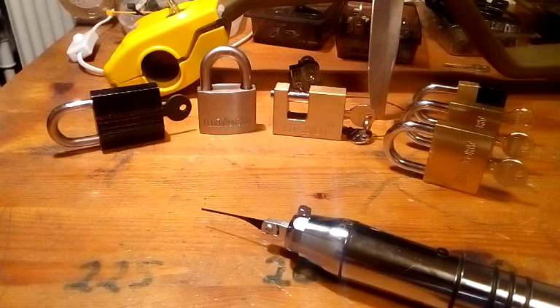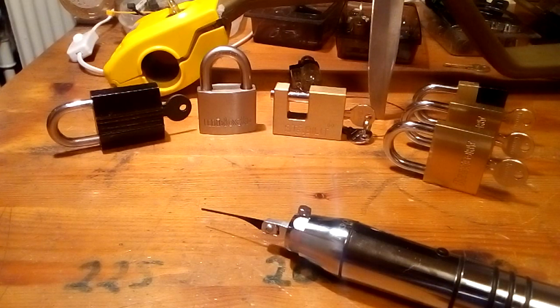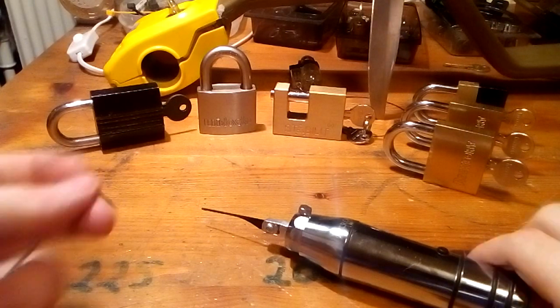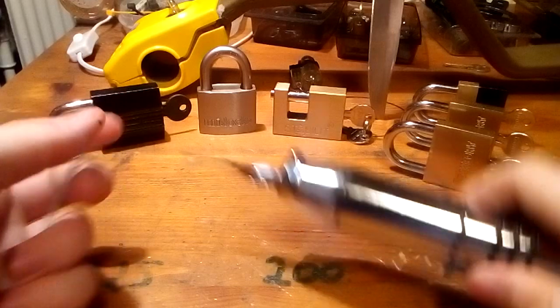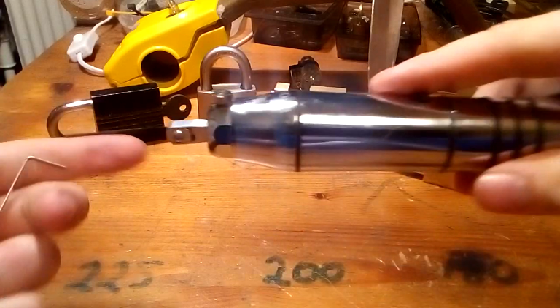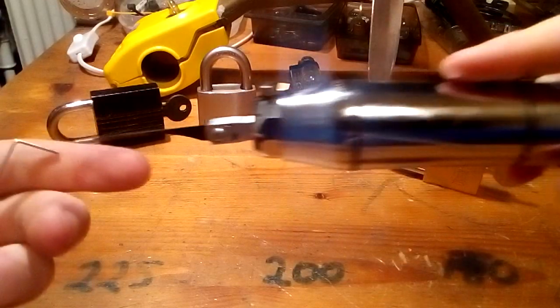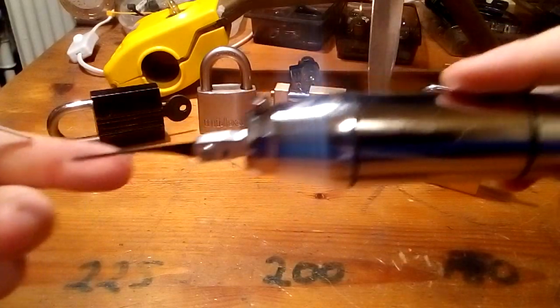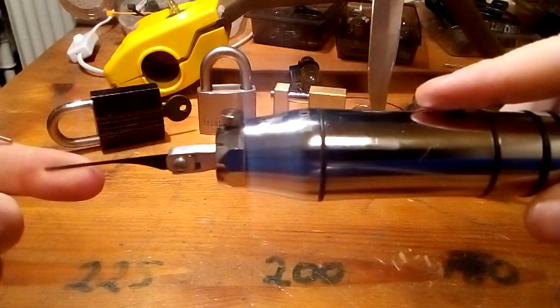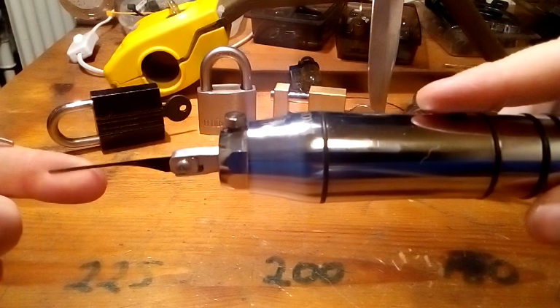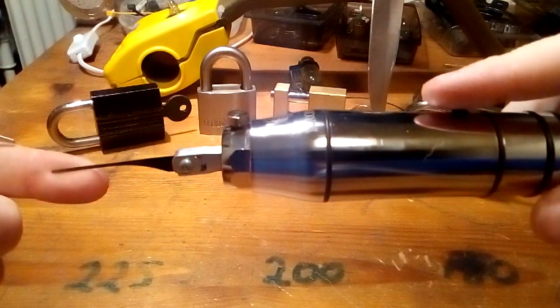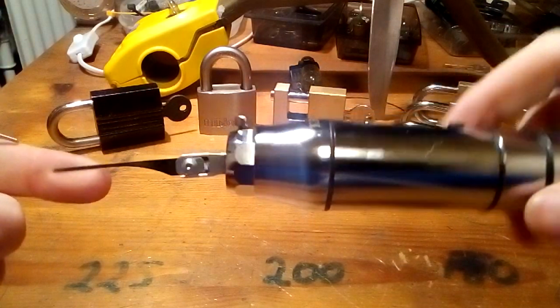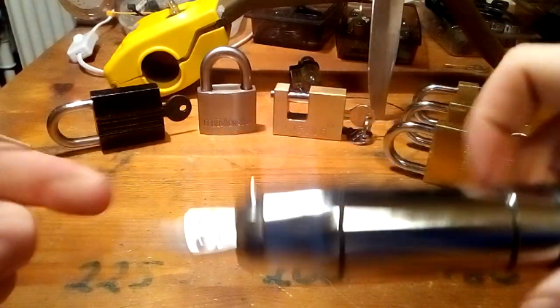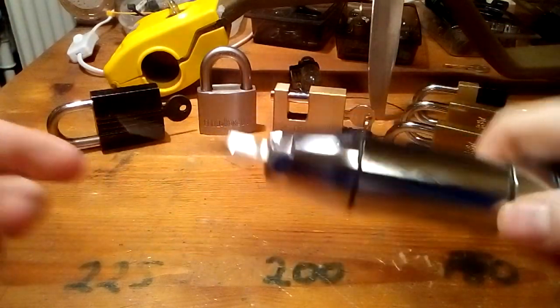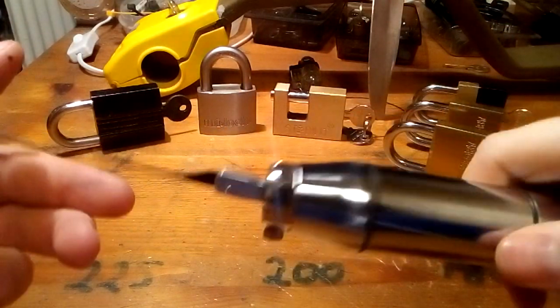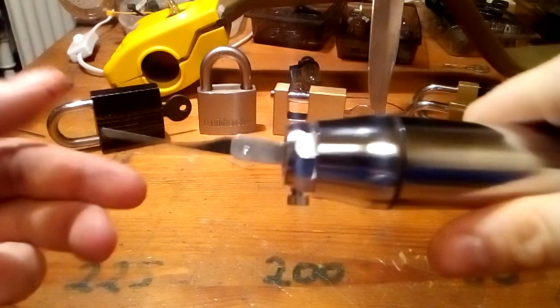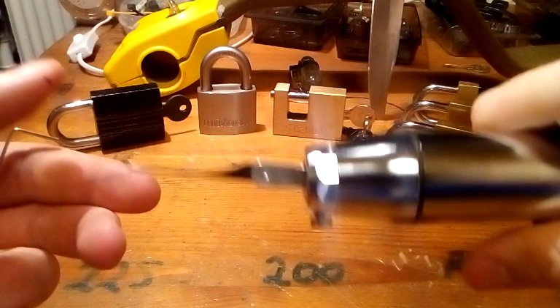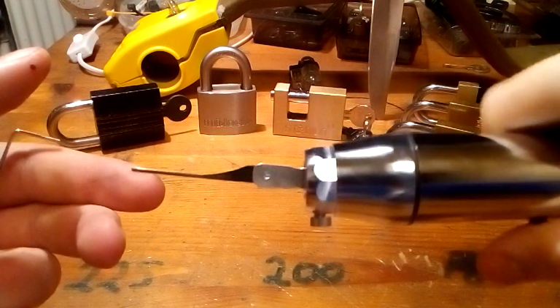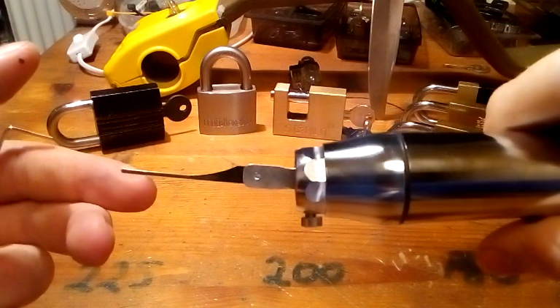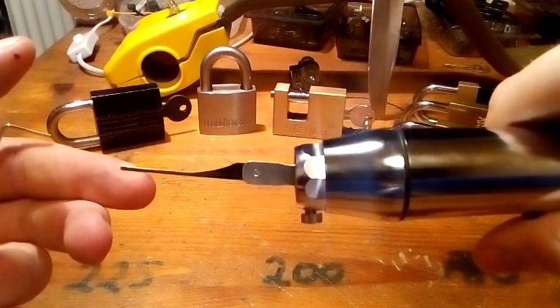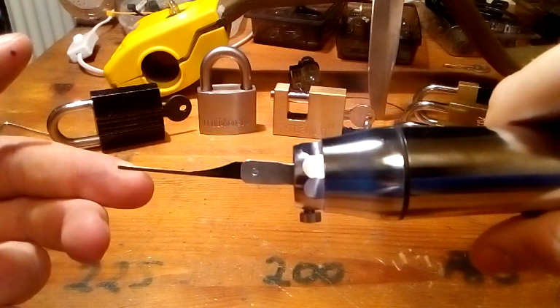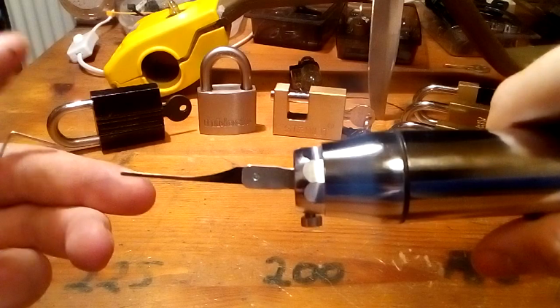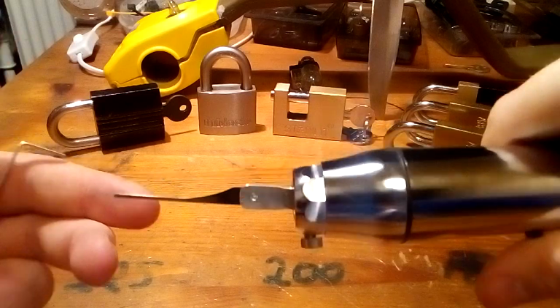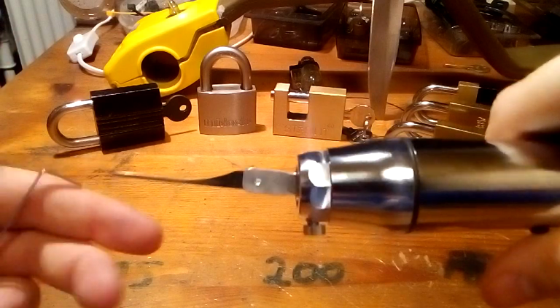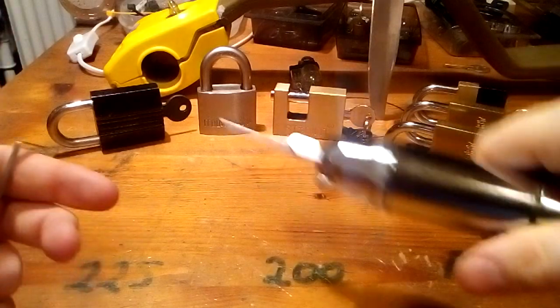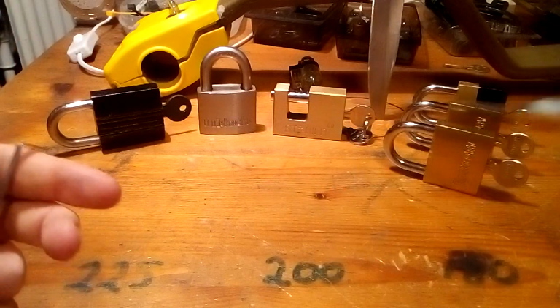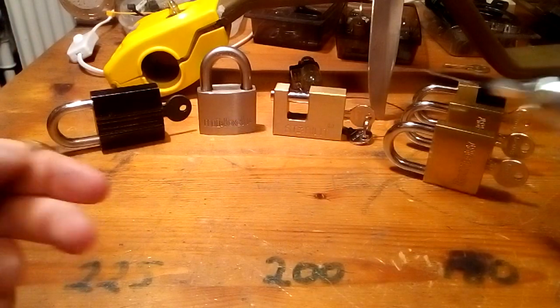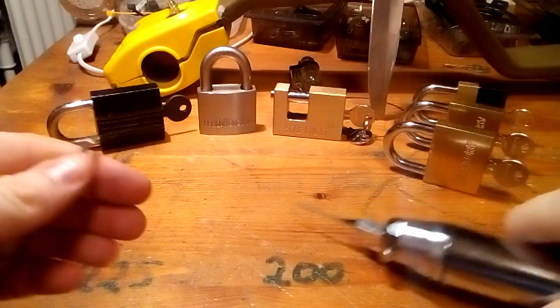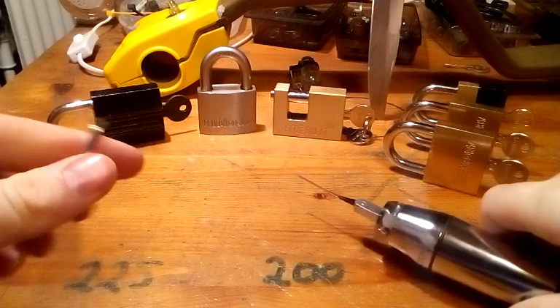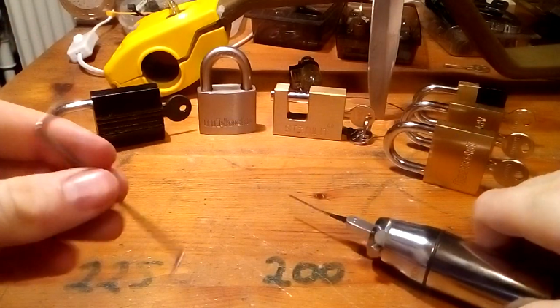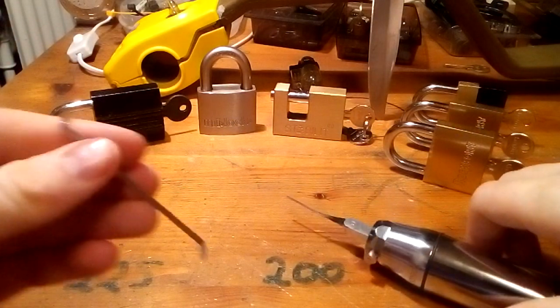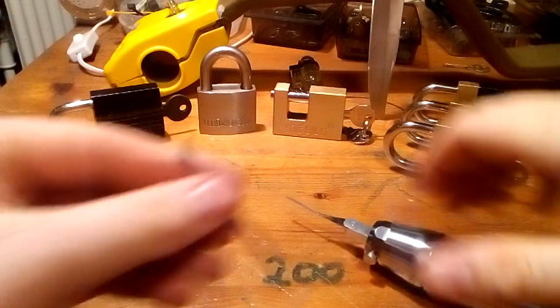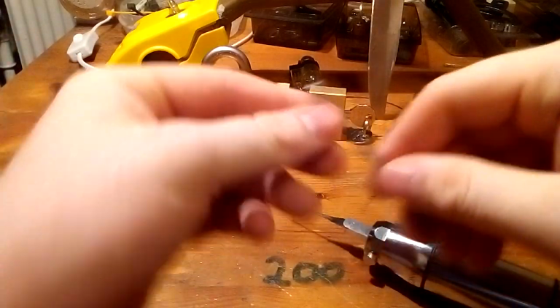I can't open a lock if I hold it the normal way. I always turn it upside down. That way I can open all of these locks, which I will do right now.